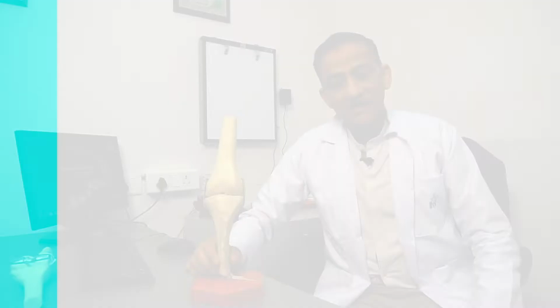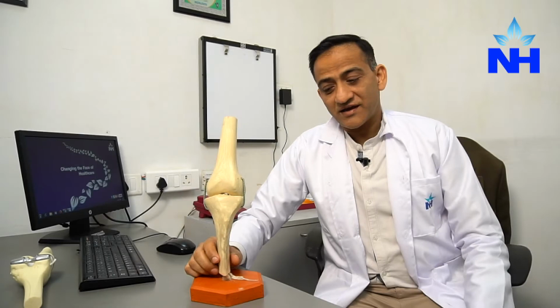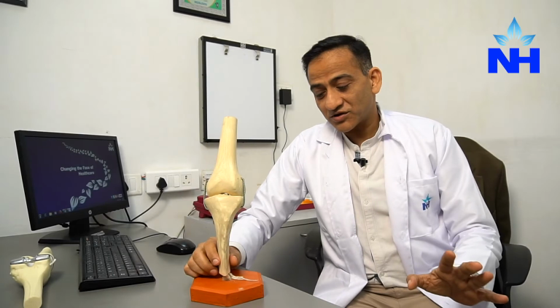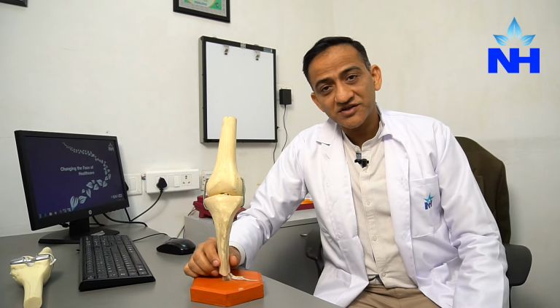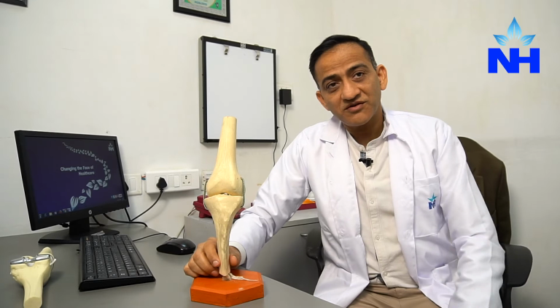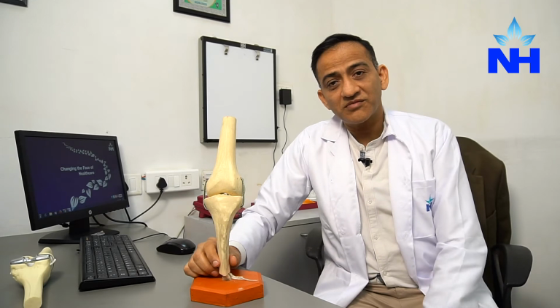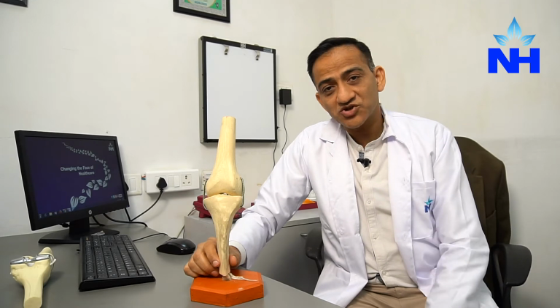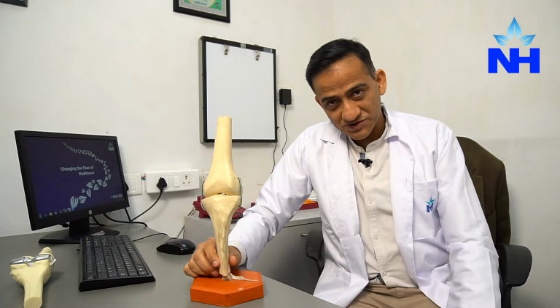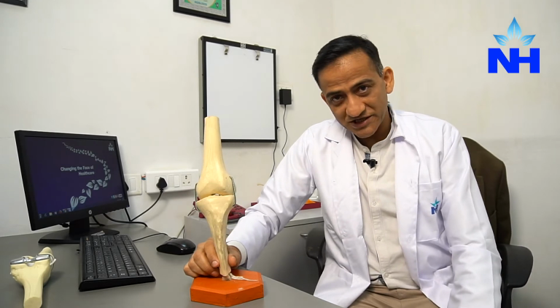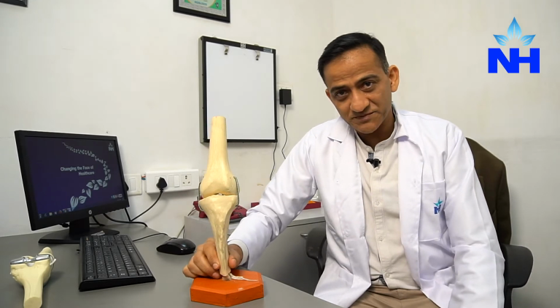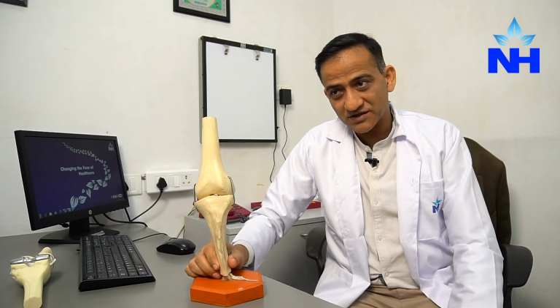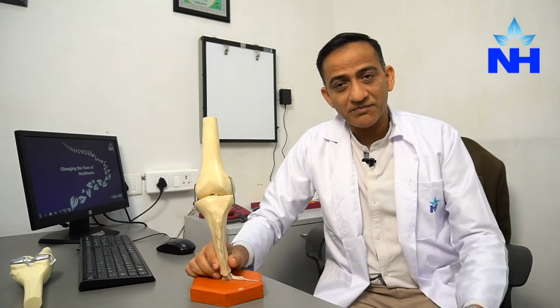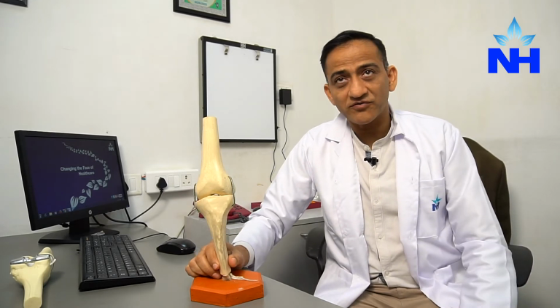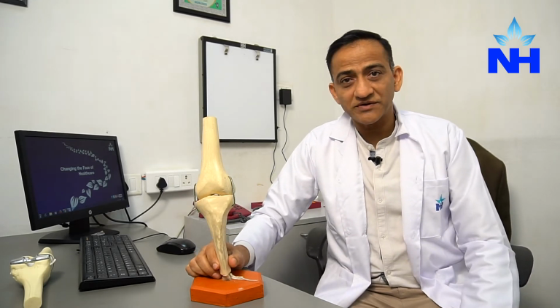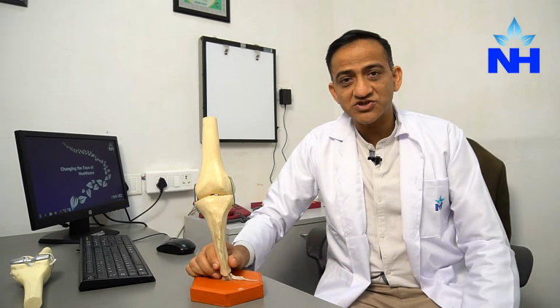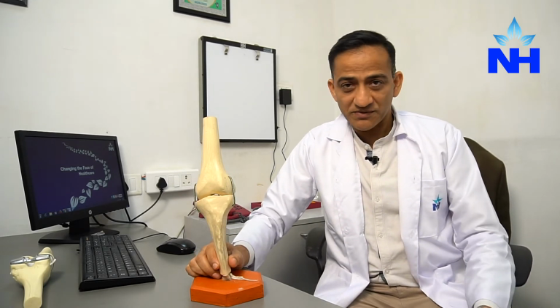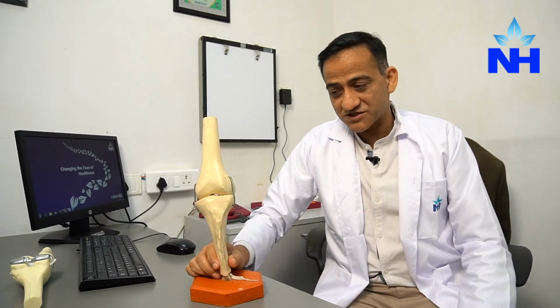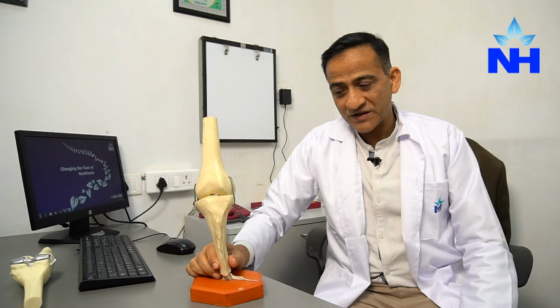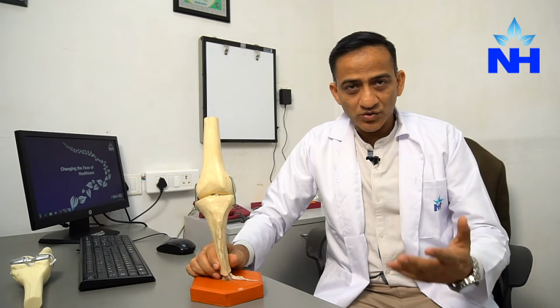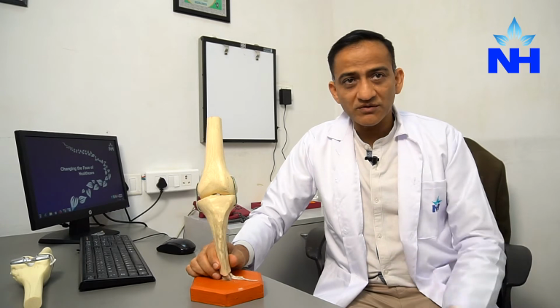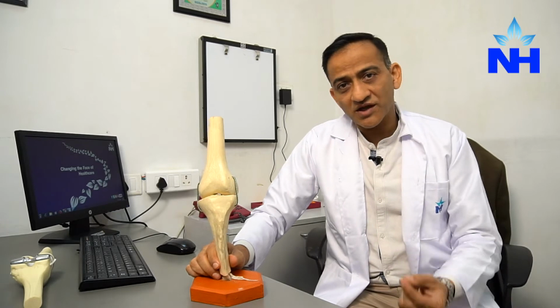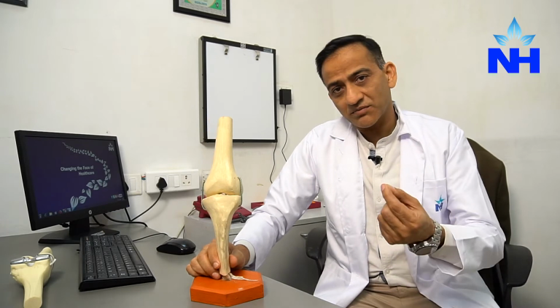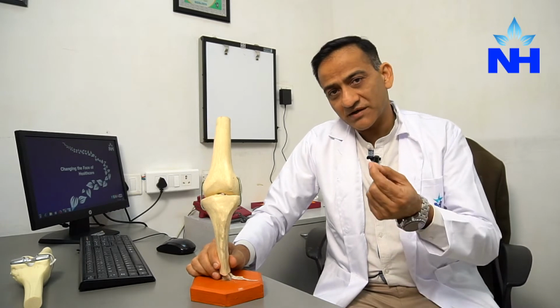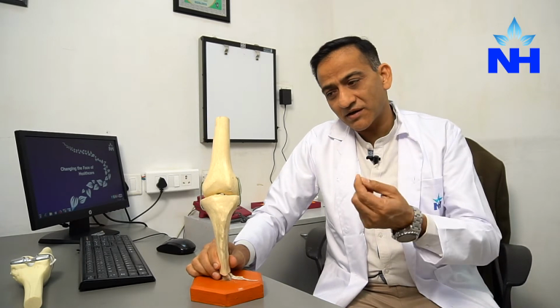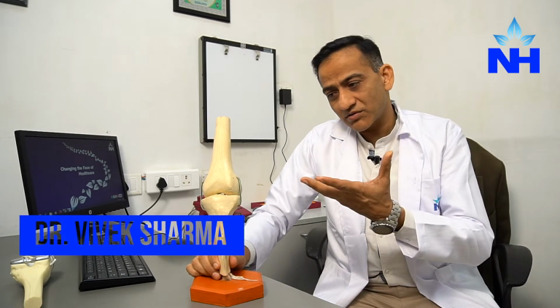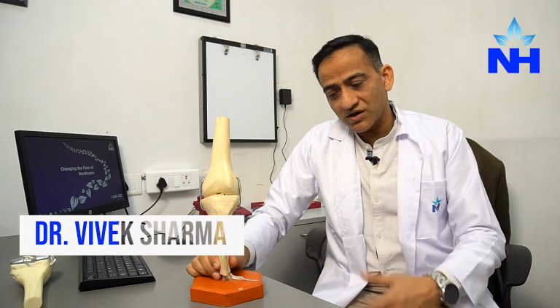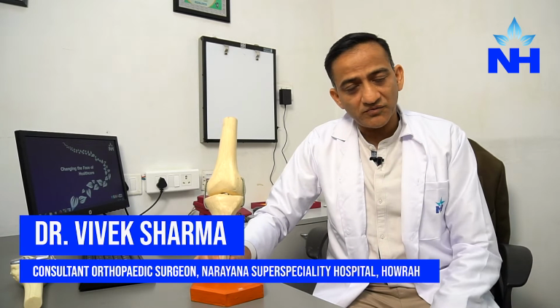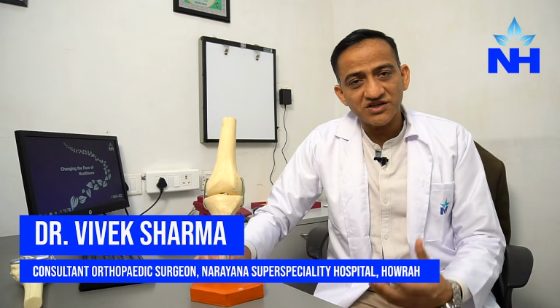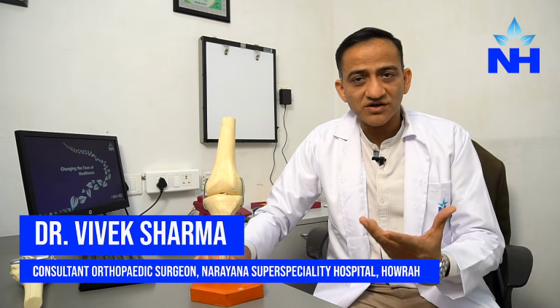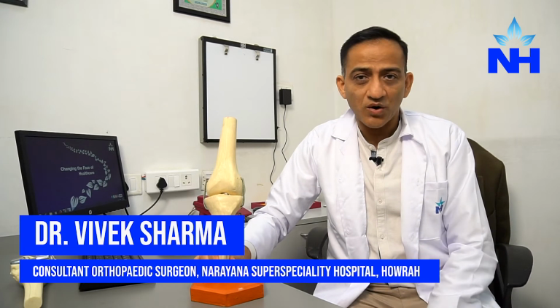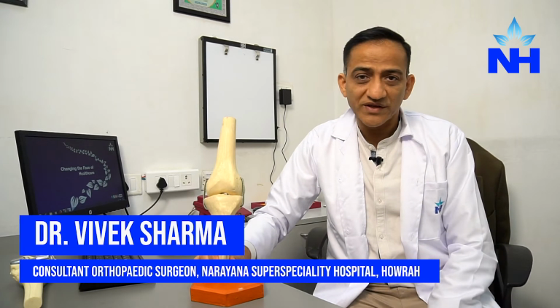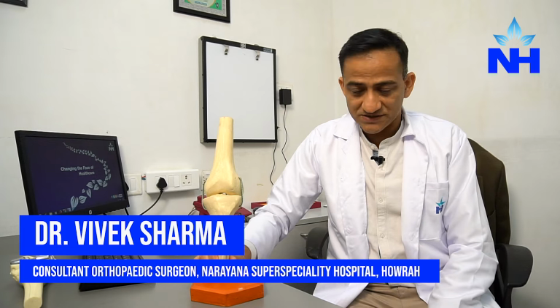Hi, I'm Dr. Vivek Sharma from Narana Super Specialty Hospital in the Department of Orthopedics, a joint replacement surgeon. Today we will be talking about a short clip about what is a knee joint and how do we replace it.